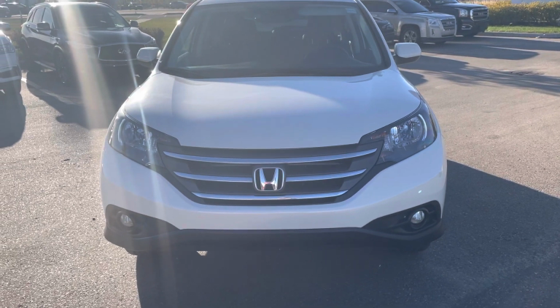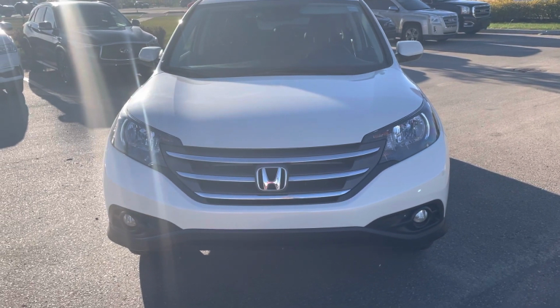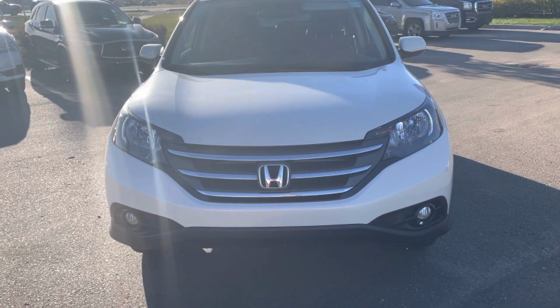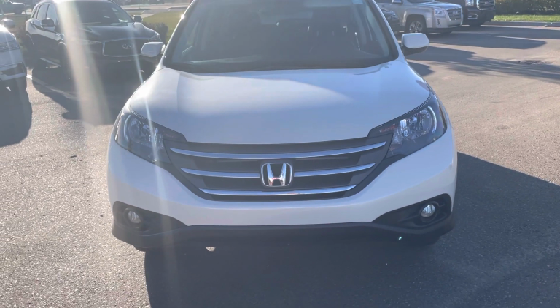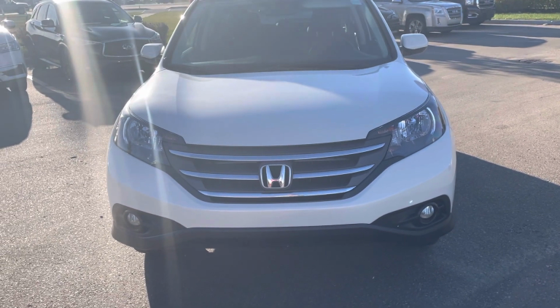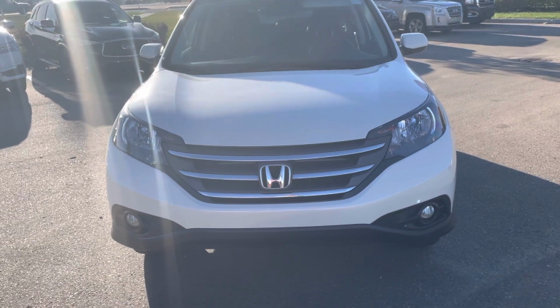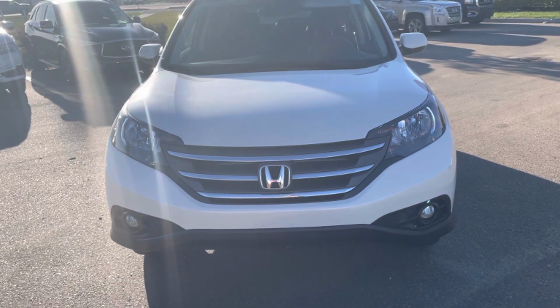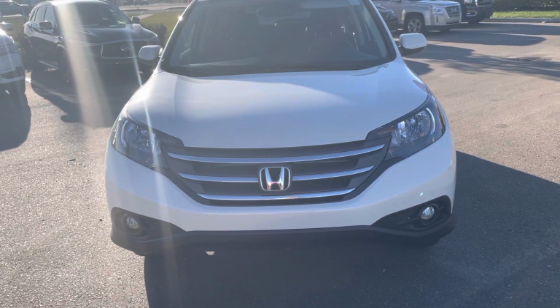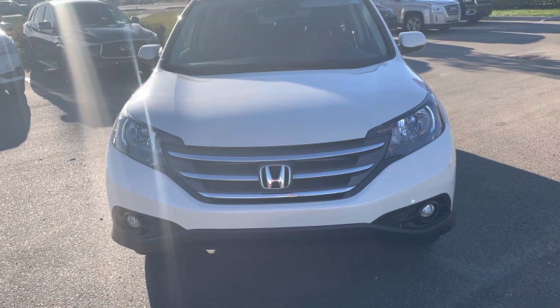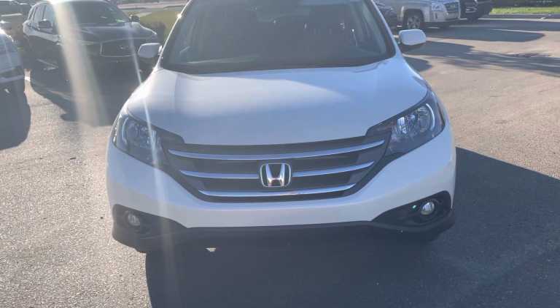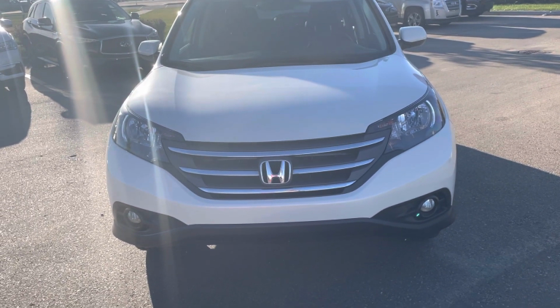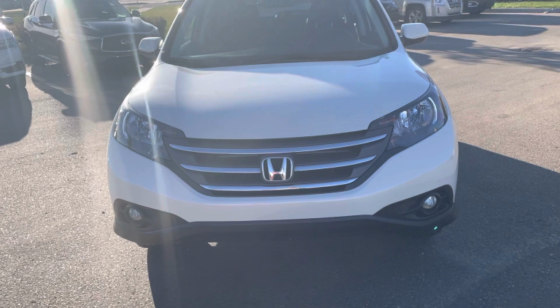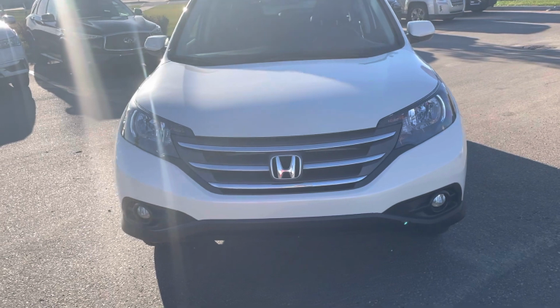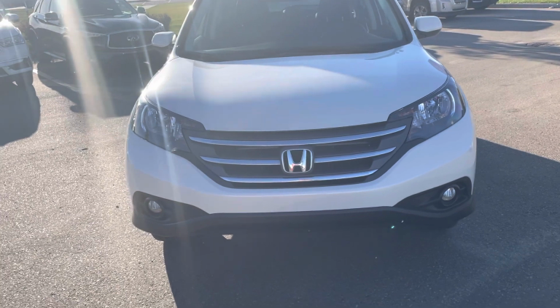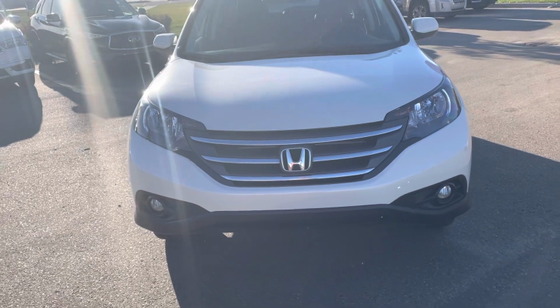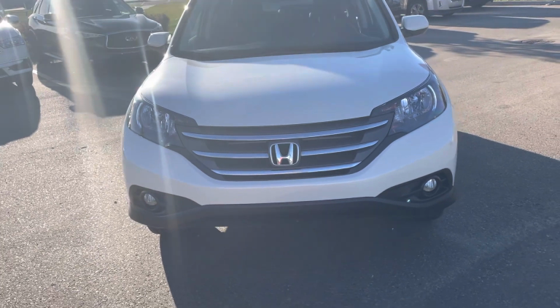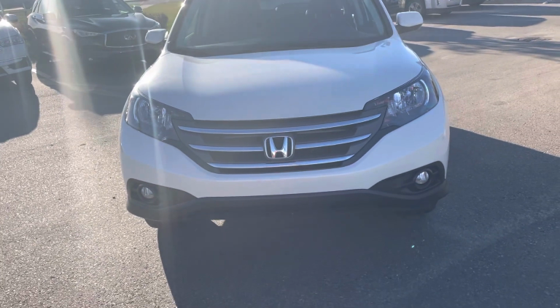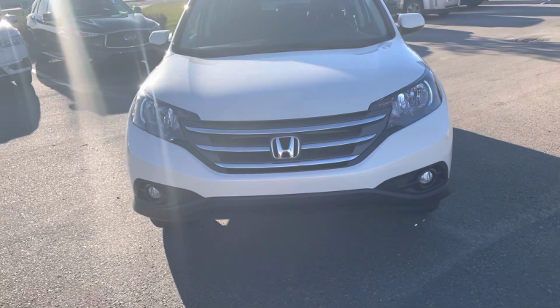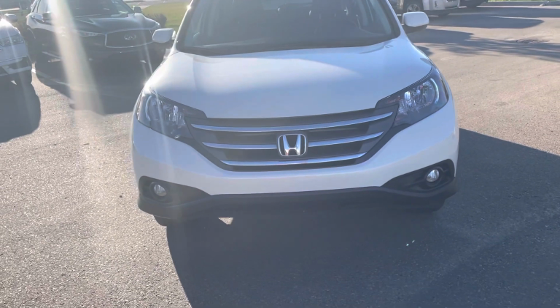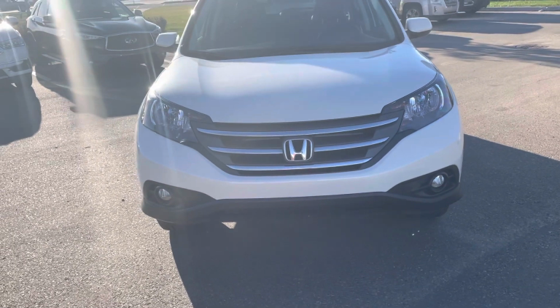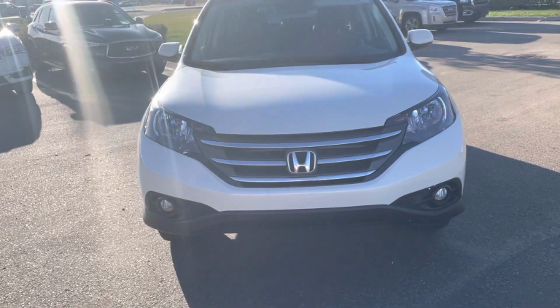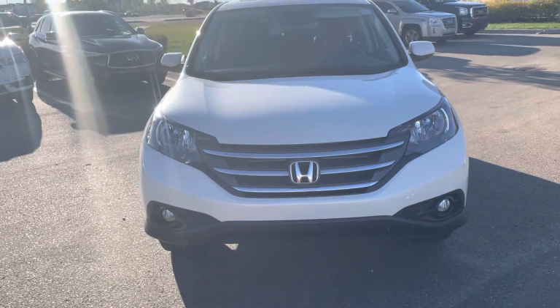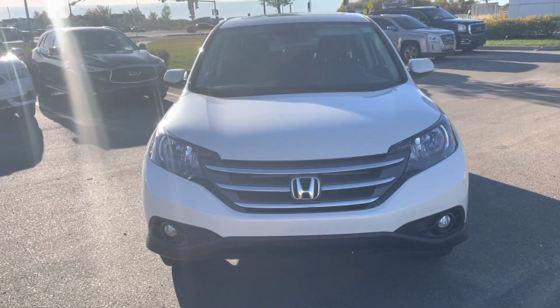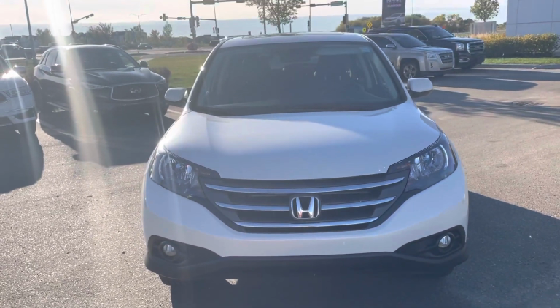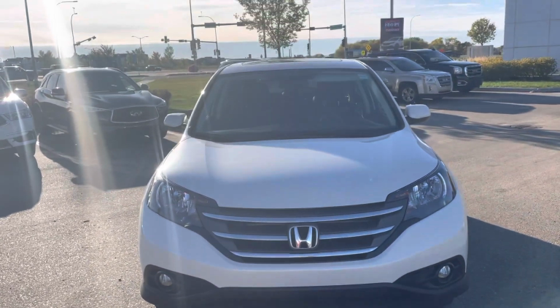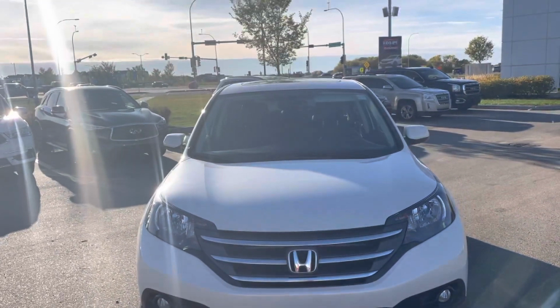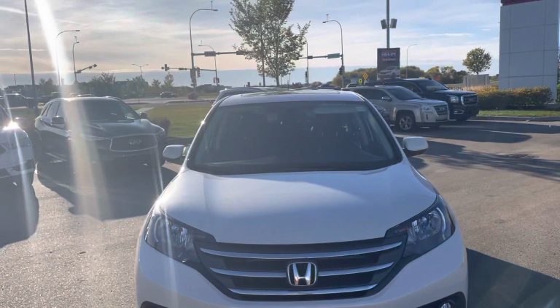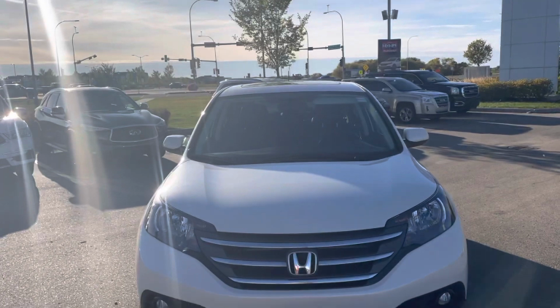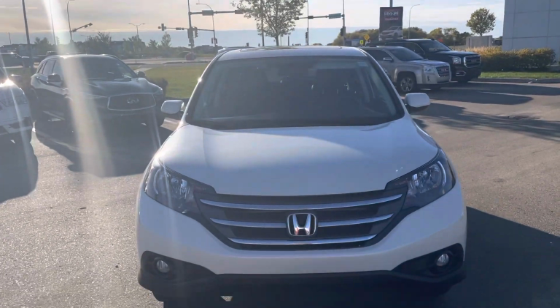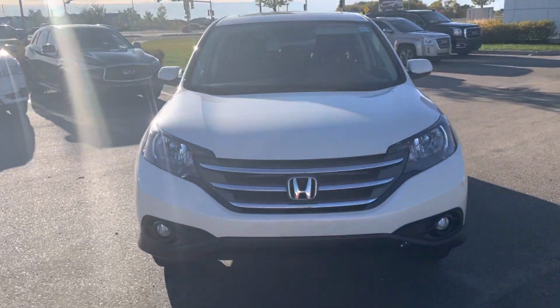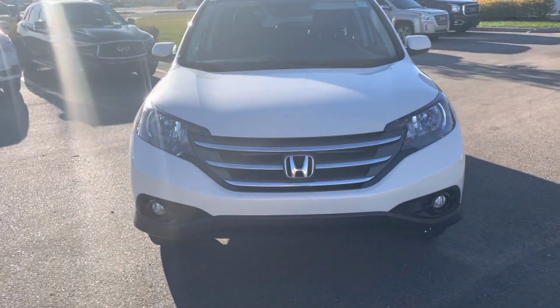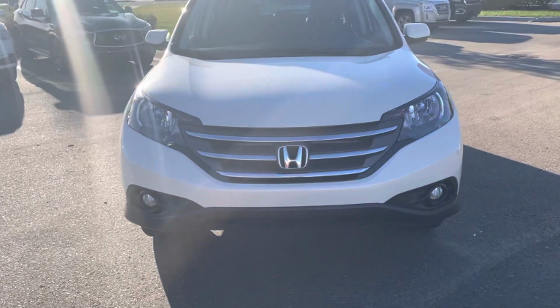Hi, this is Bob from St. Albert Honda. I wanted to take a quick walk-around video of this 2013 Honda CR-V. This guy is in super nice shape actually.